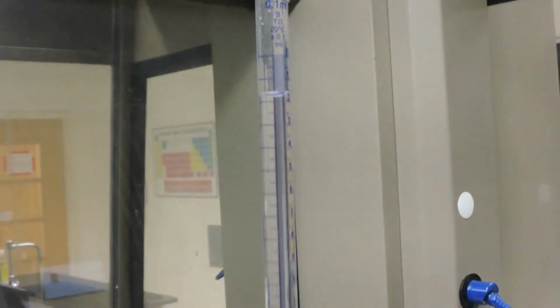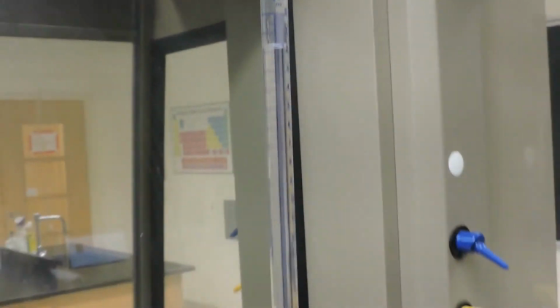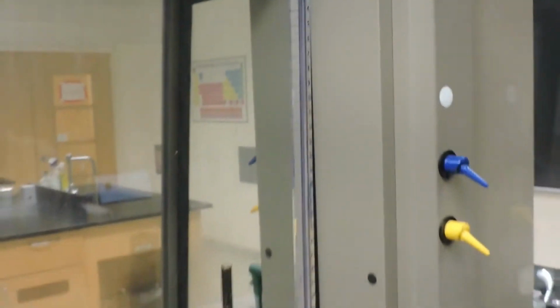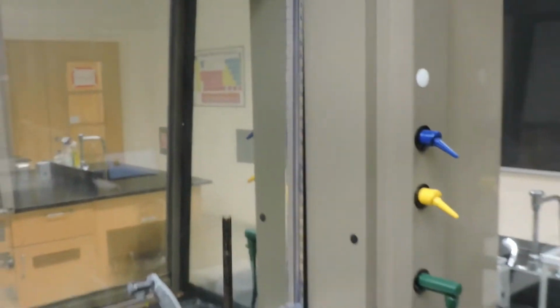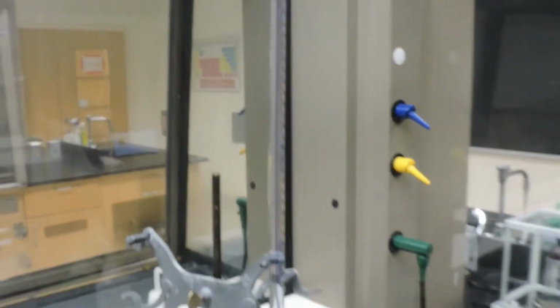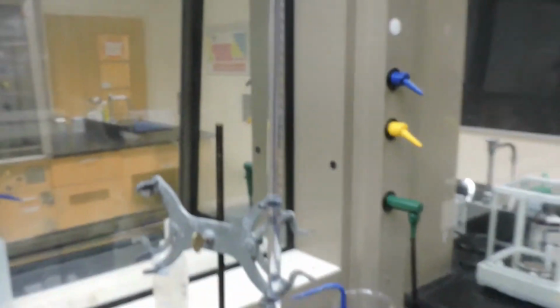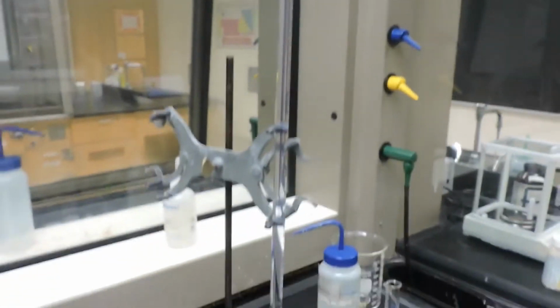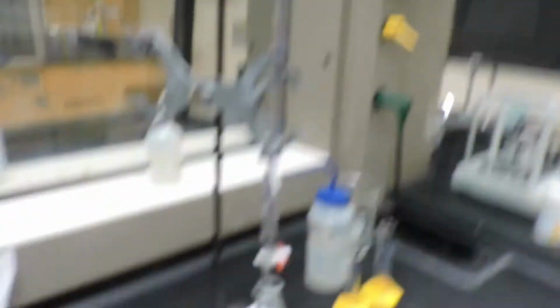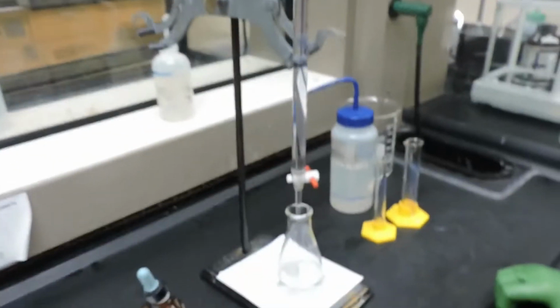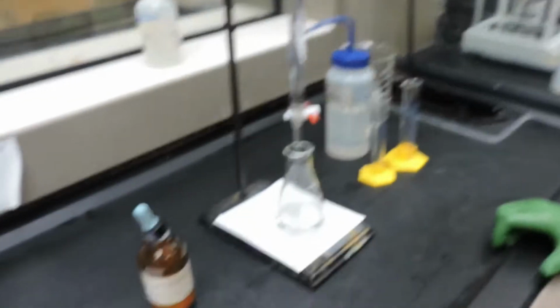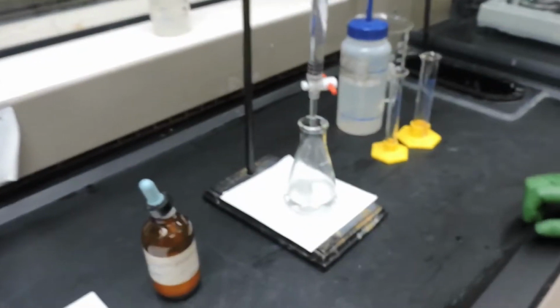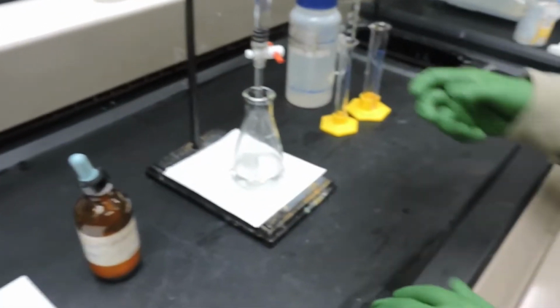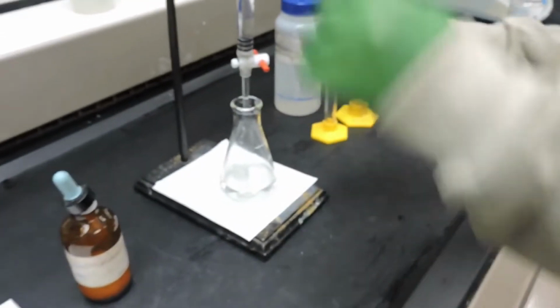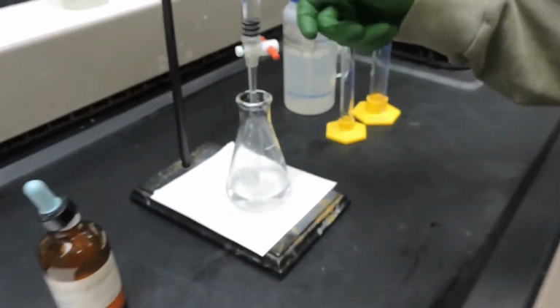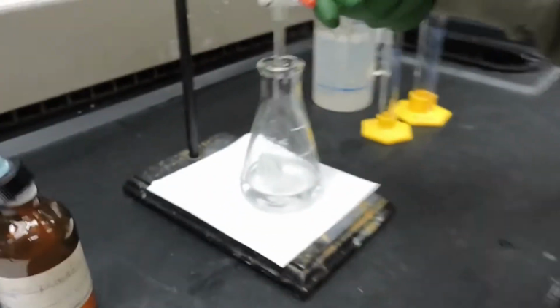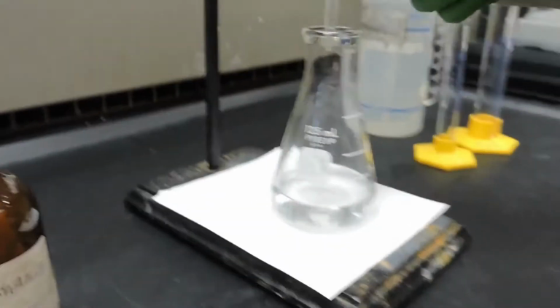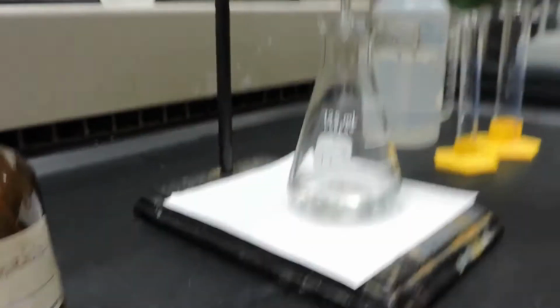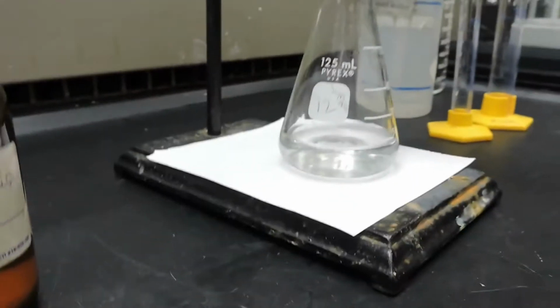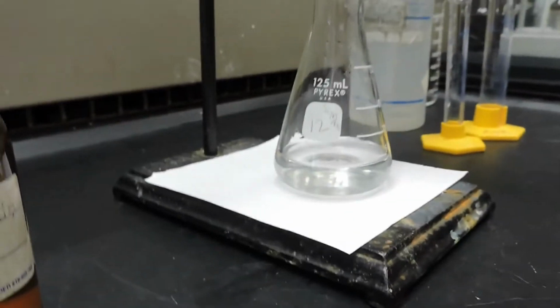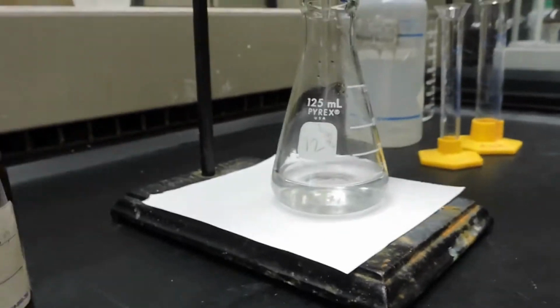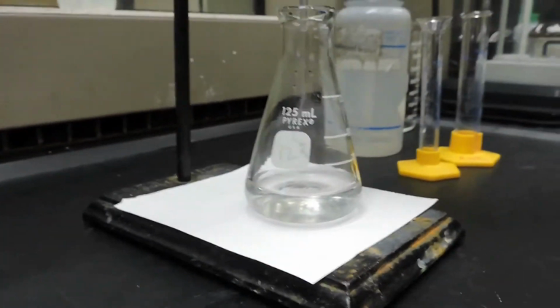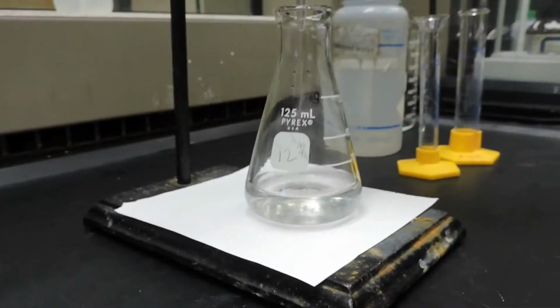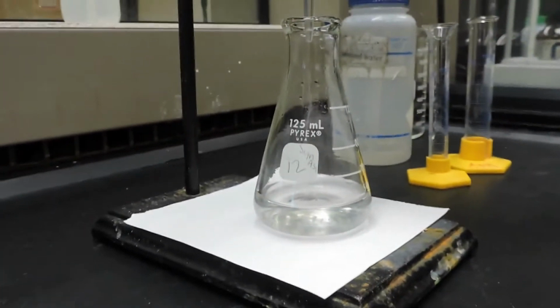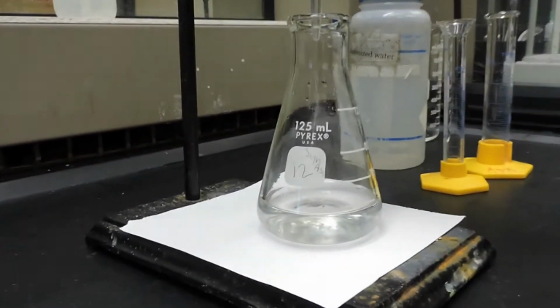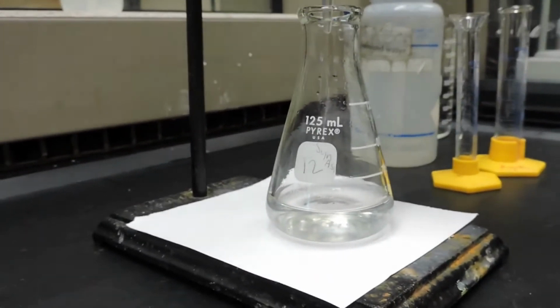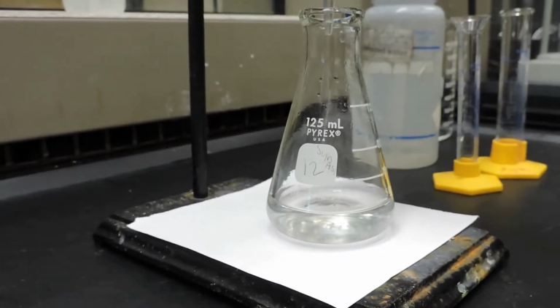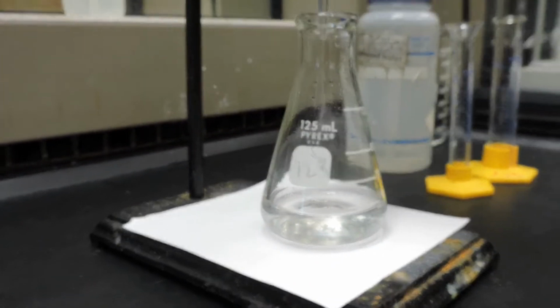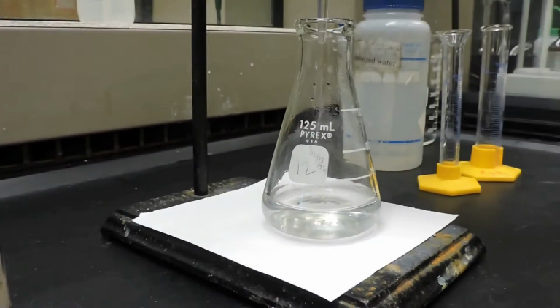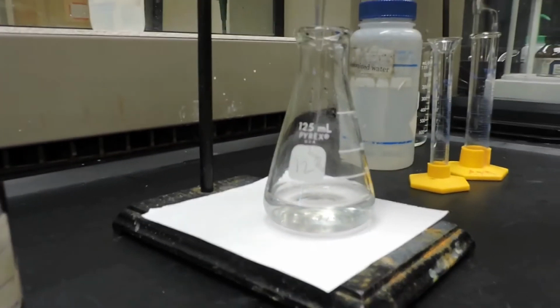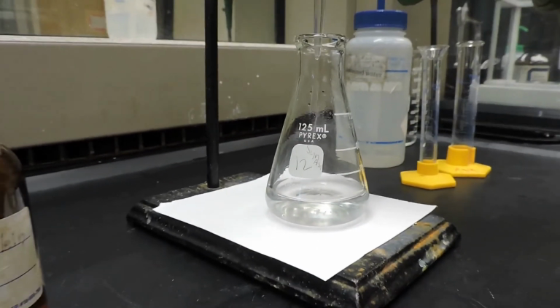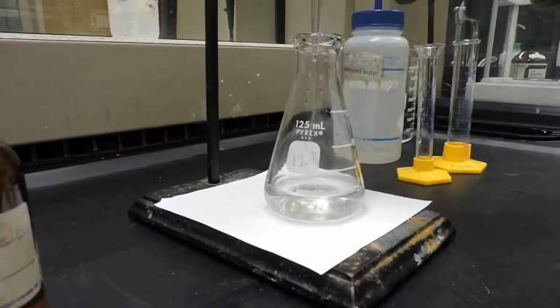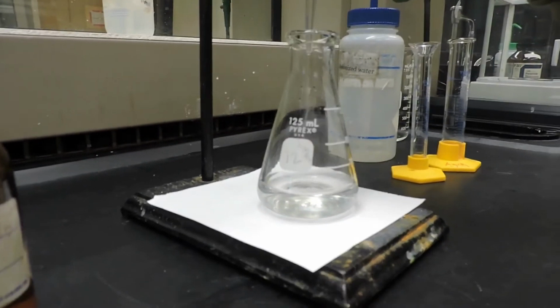Now we will slowly introduce the sodium hydroxide solution to our aspirin solution until the phenolphthalein indicator changes color.